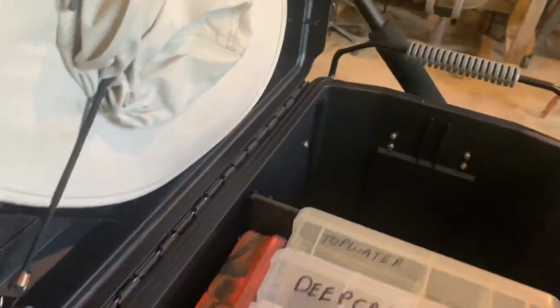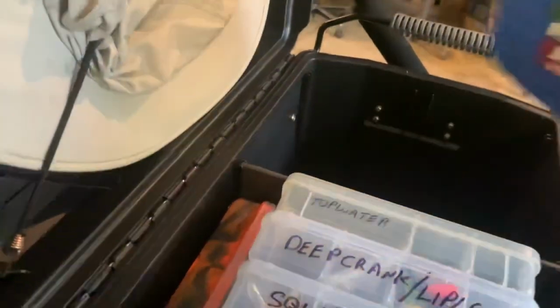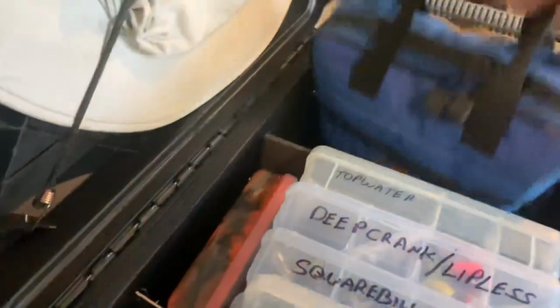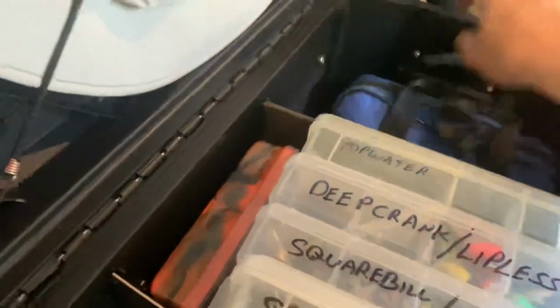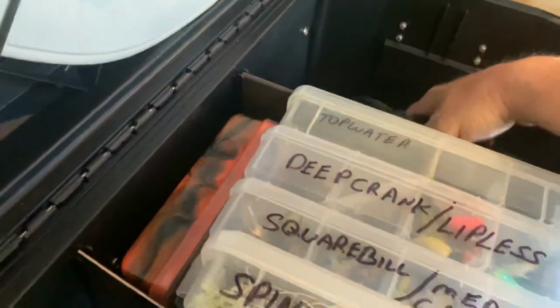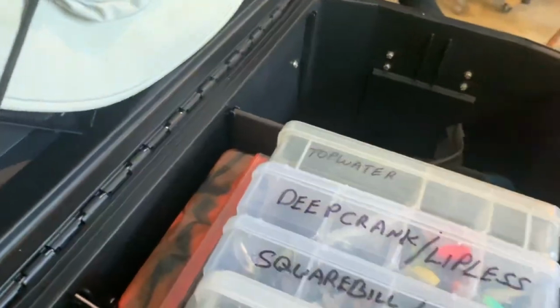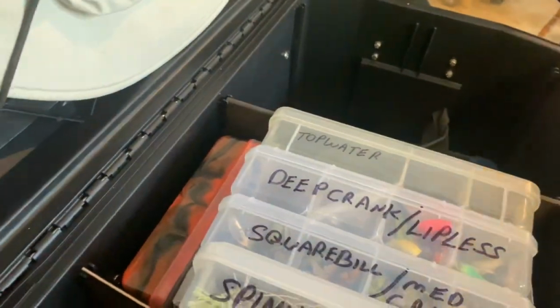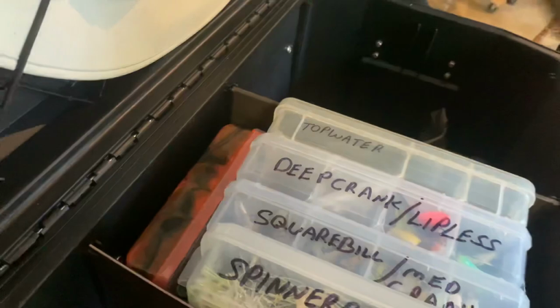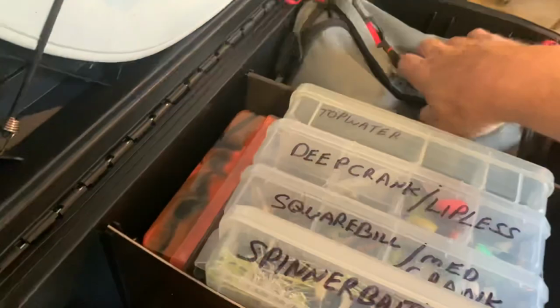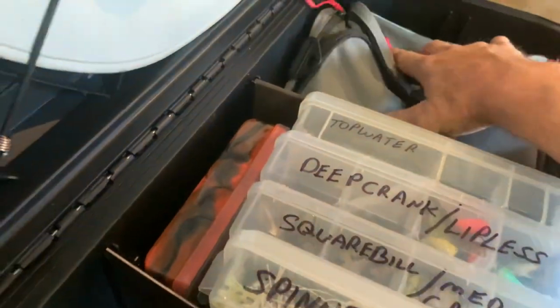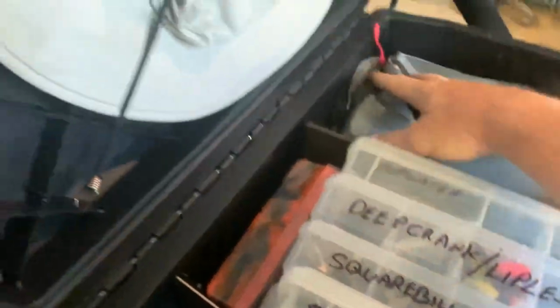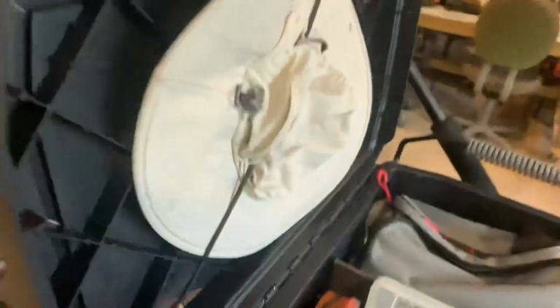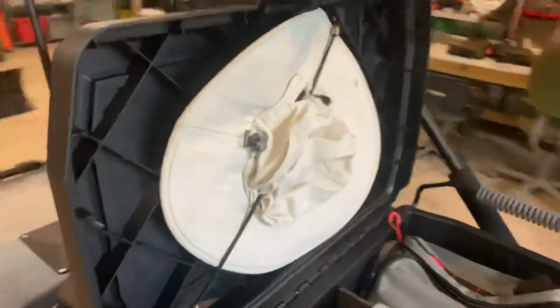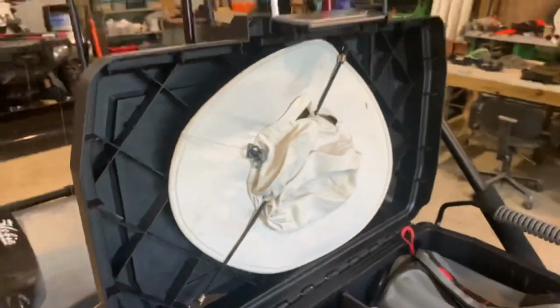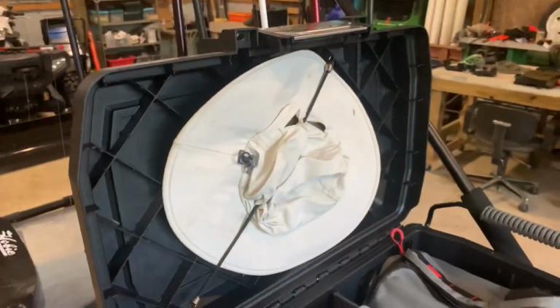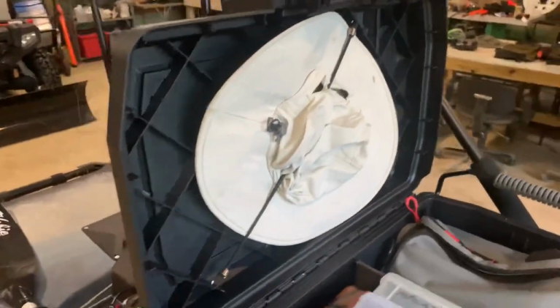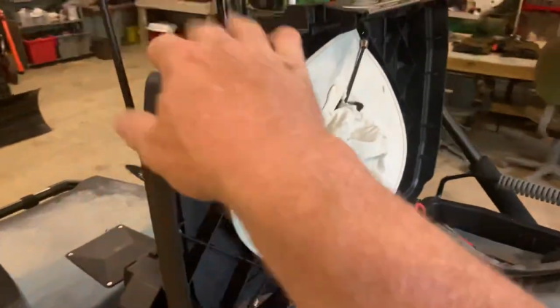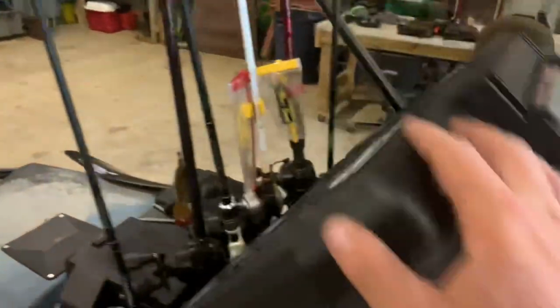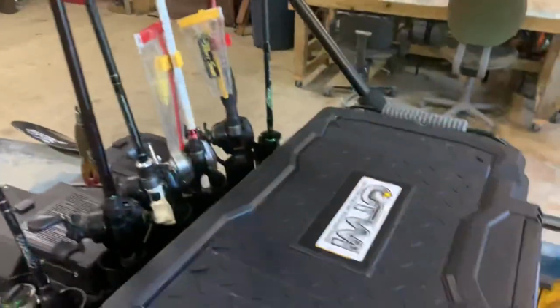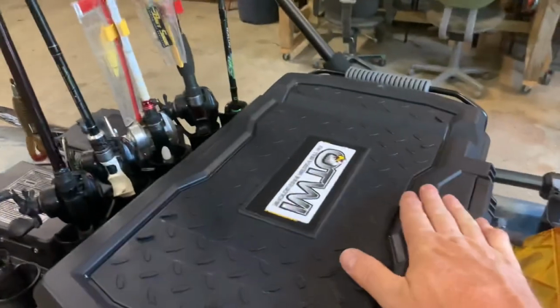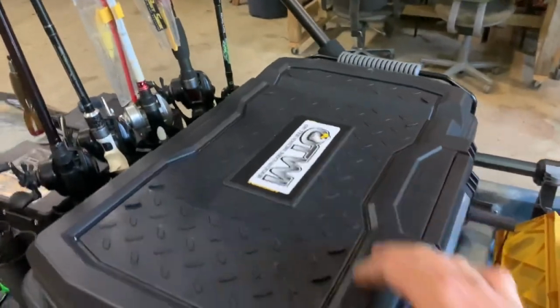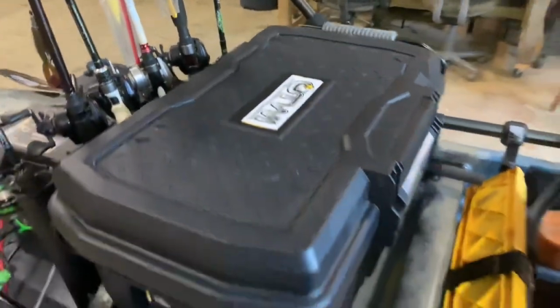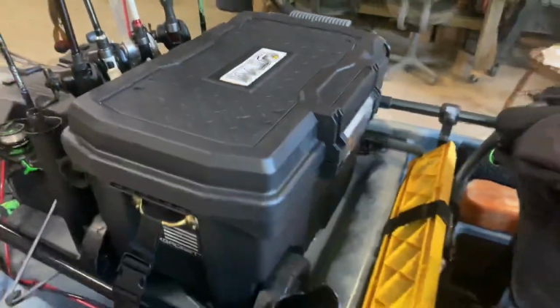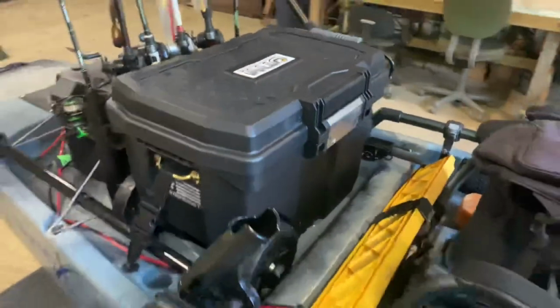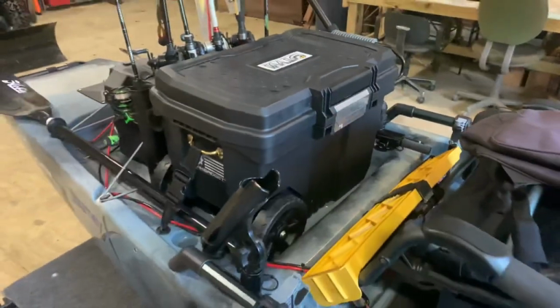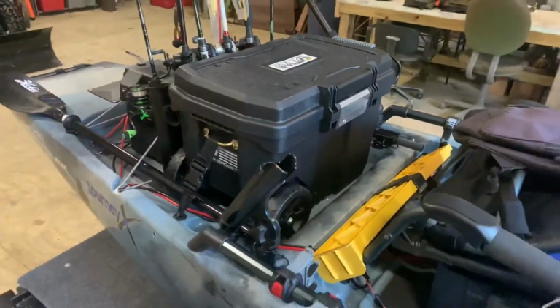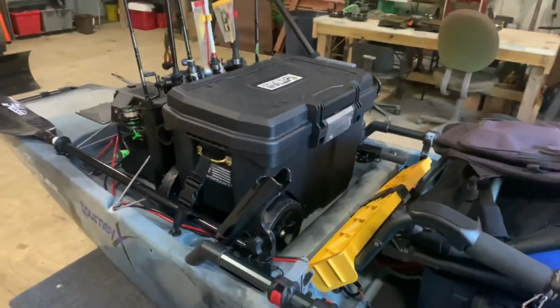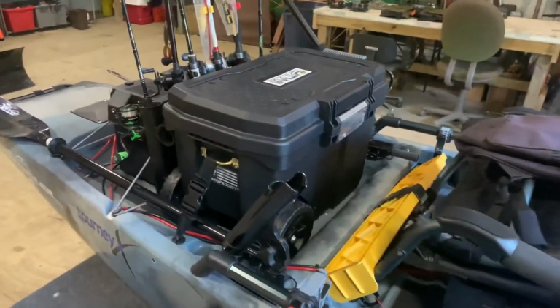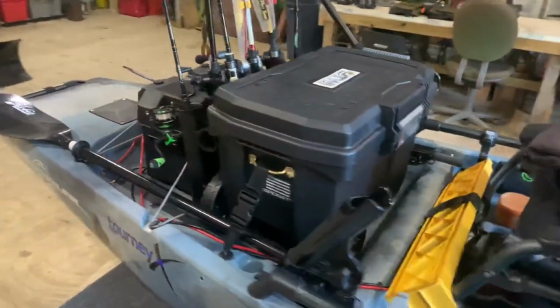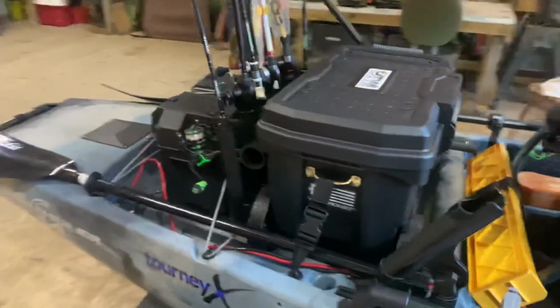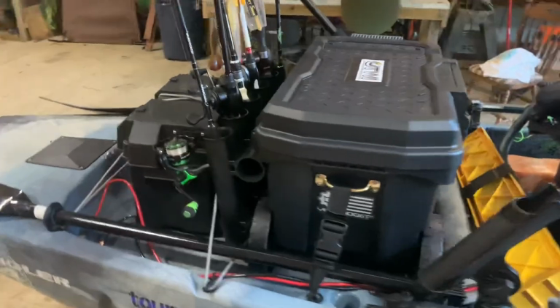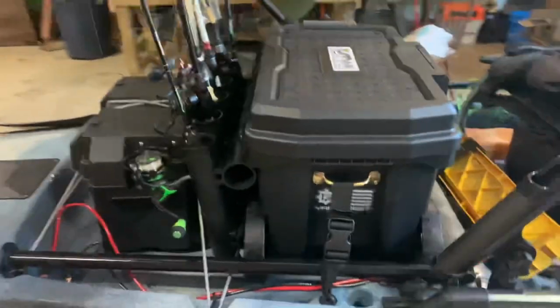This thing will hold a lot of stuff. I even have a place to store my hat so I don't forget that. And there it is — work in progress, but I'm pretty happy with it so far.